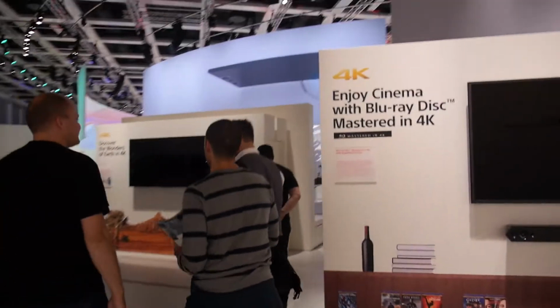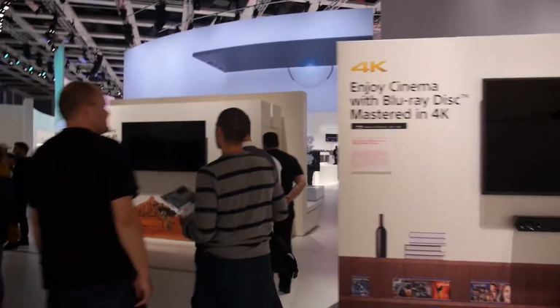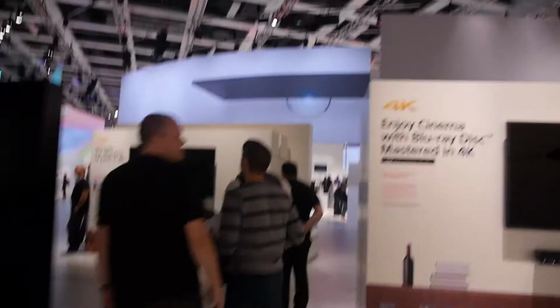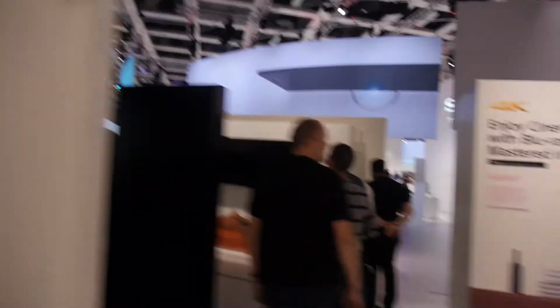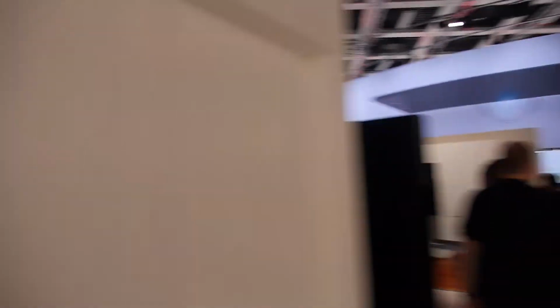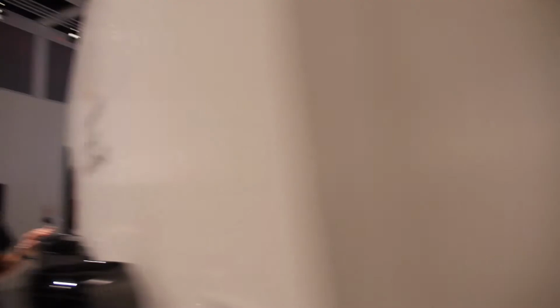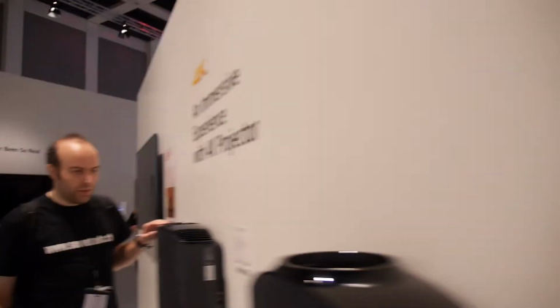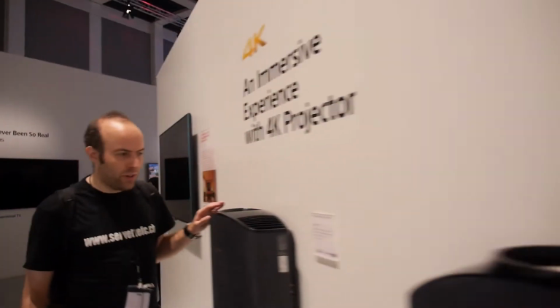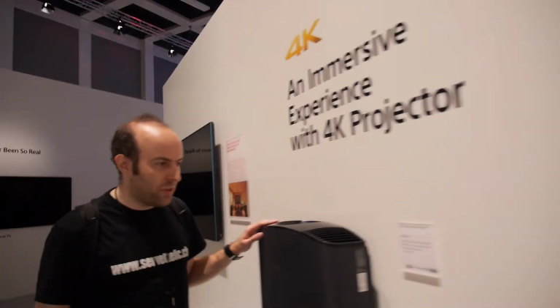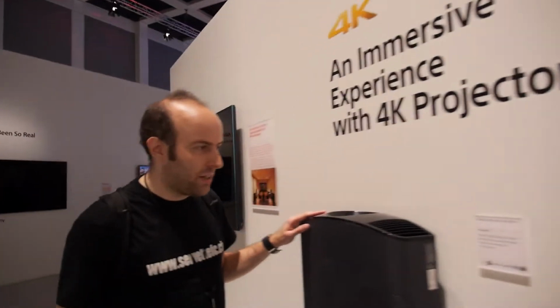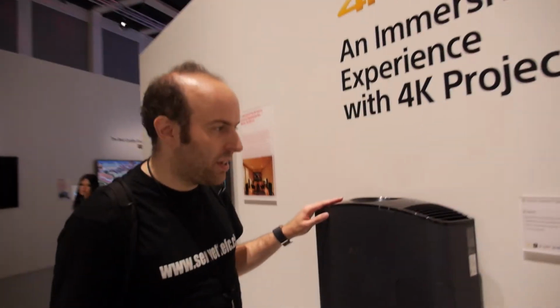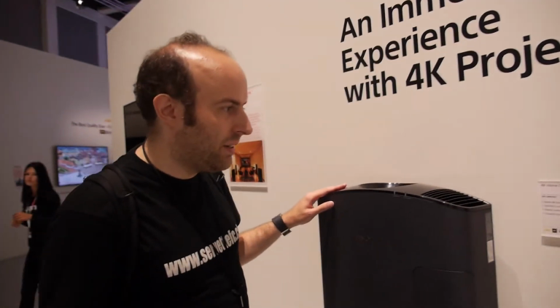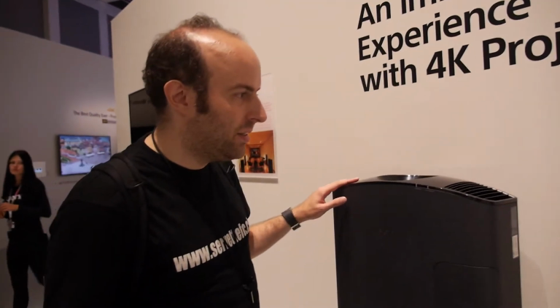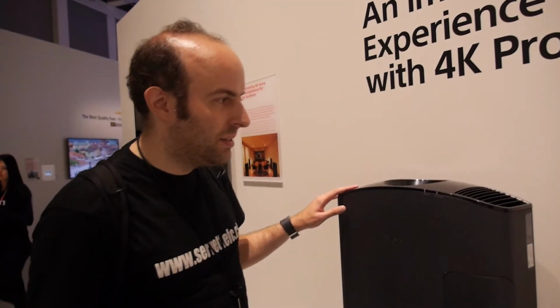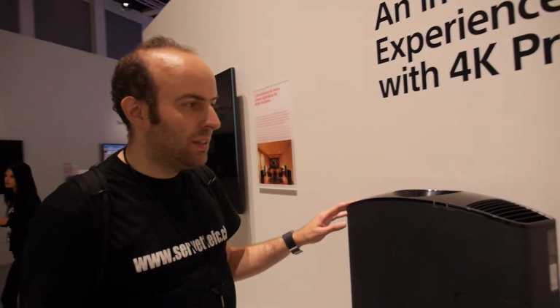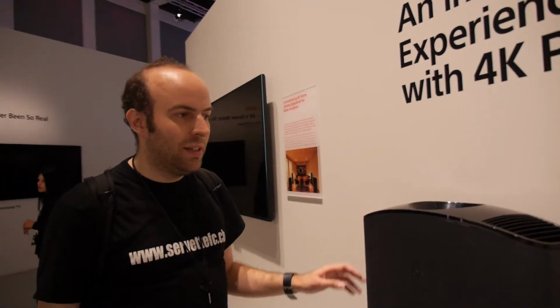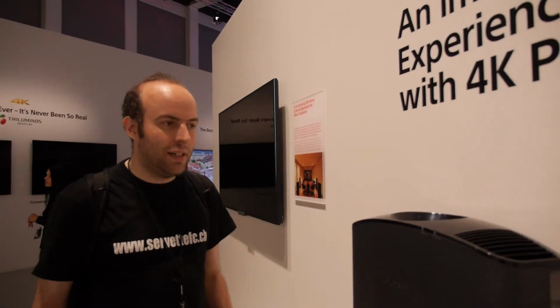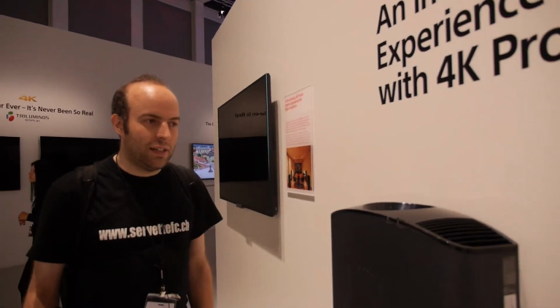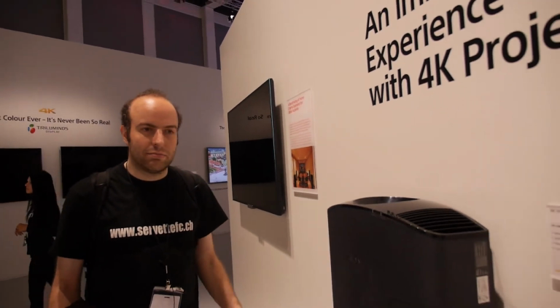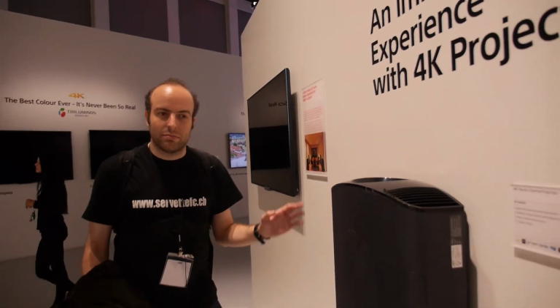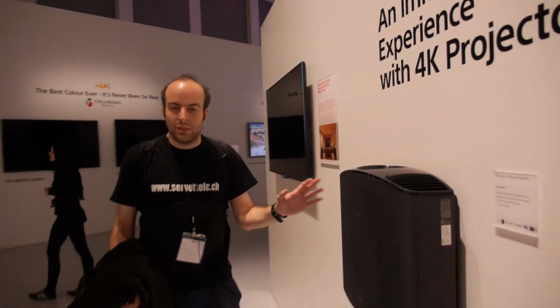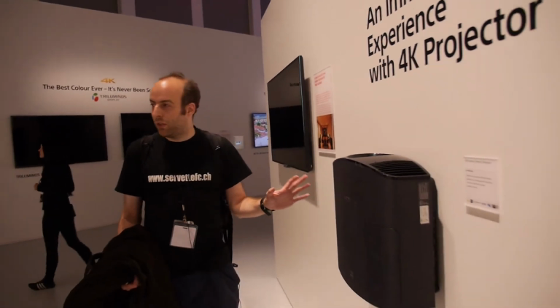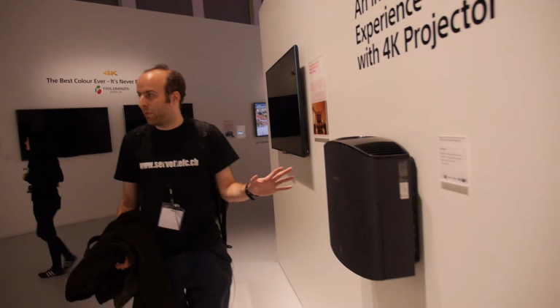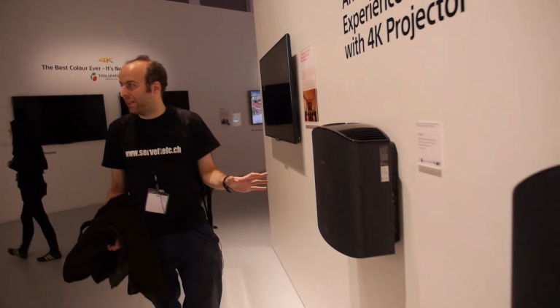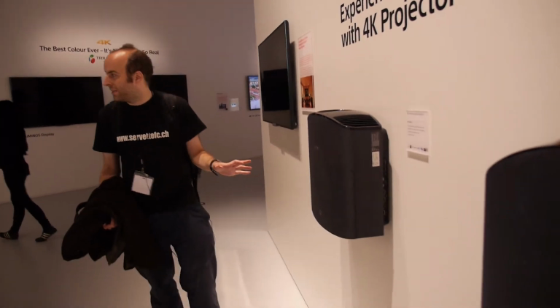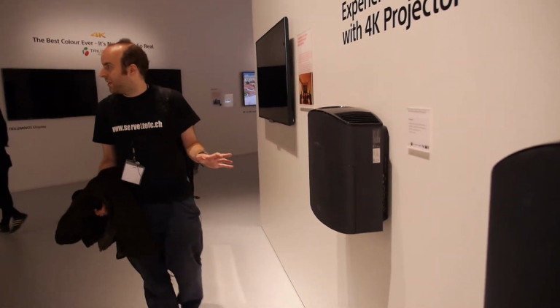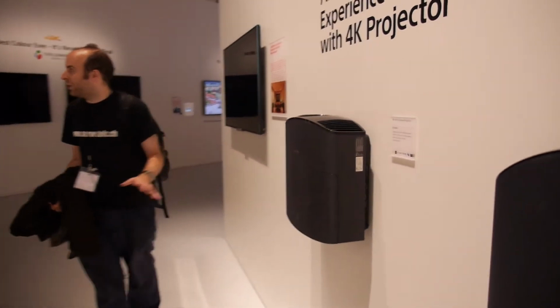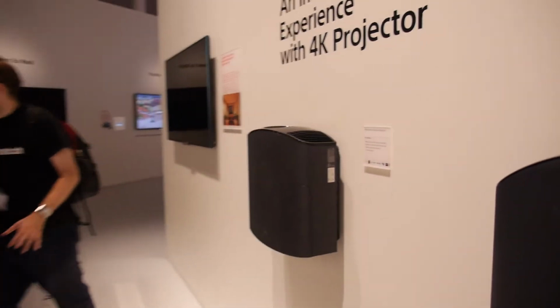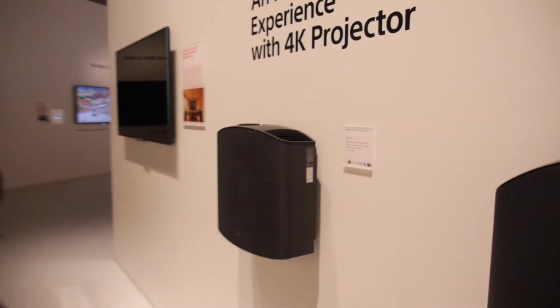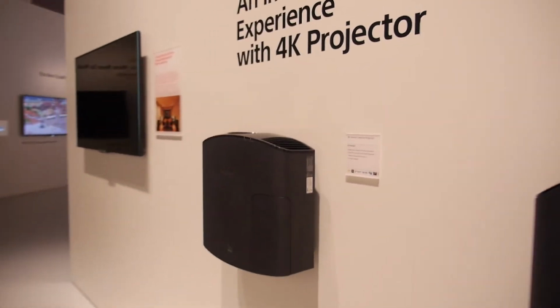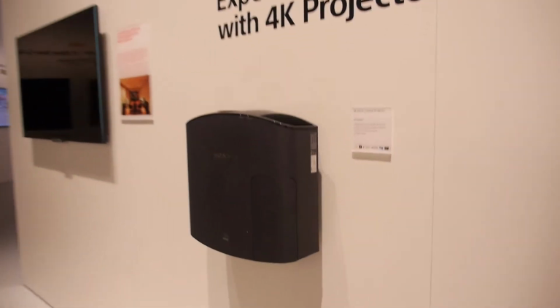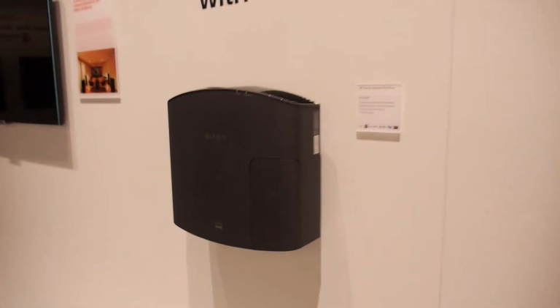And then you have tiny small 4K projectors here. Don't know the price — let's go into the home cinema 4K area.